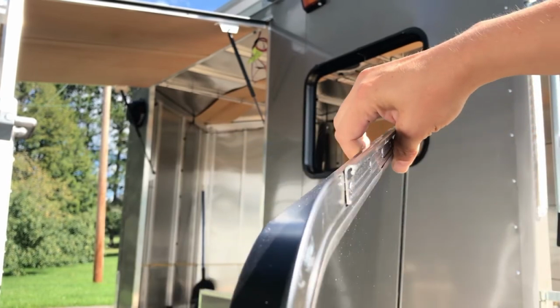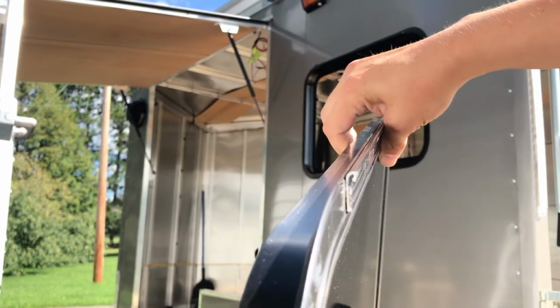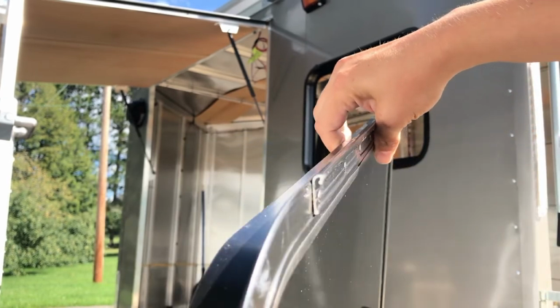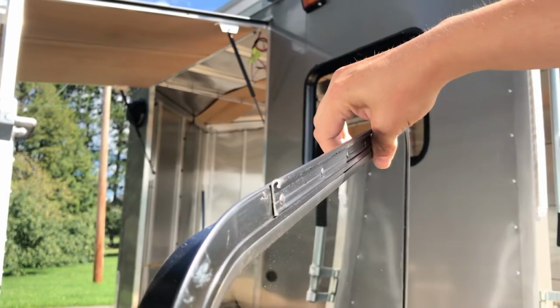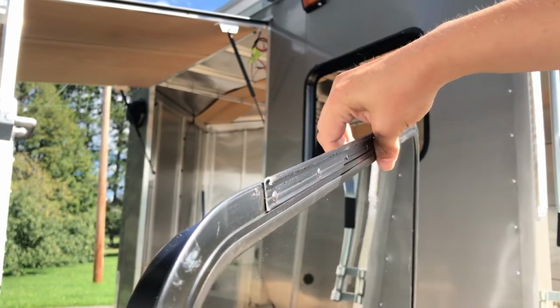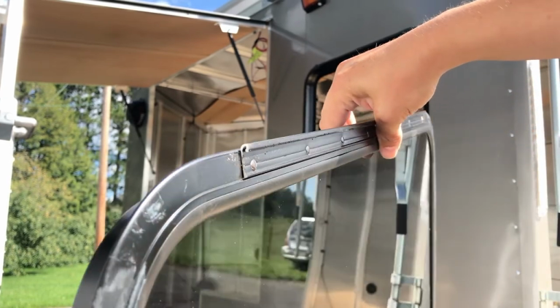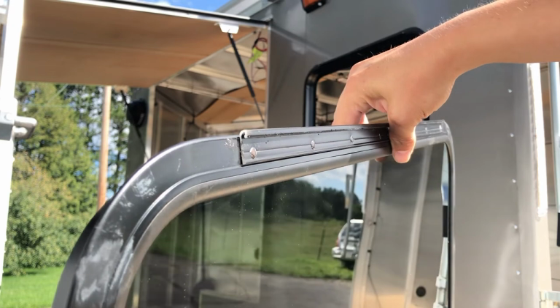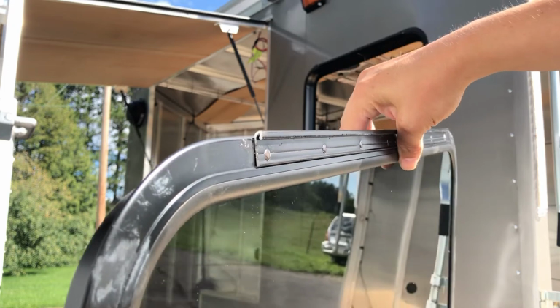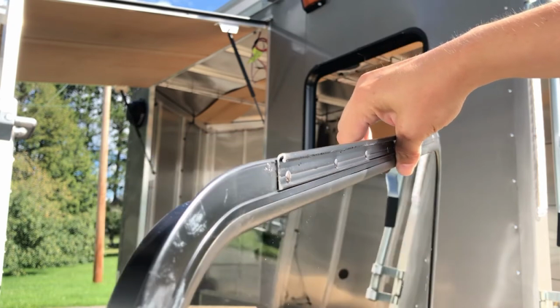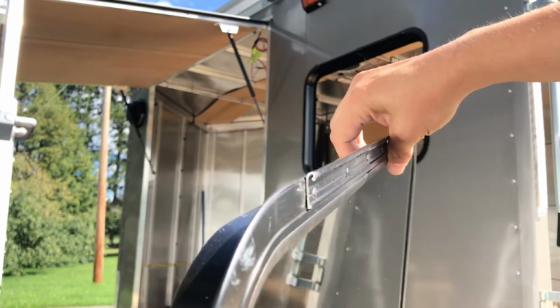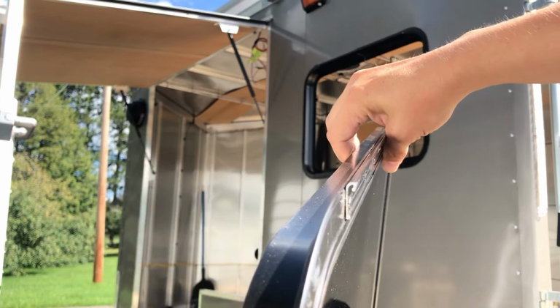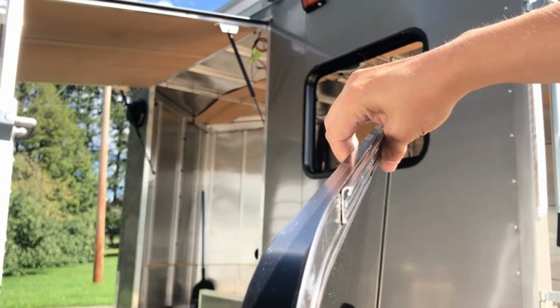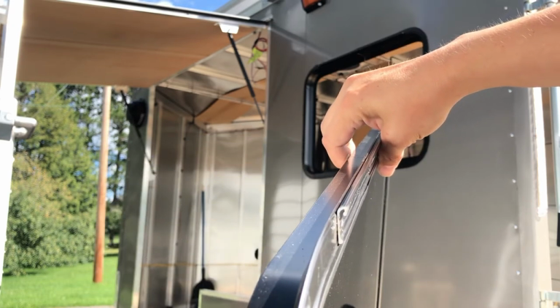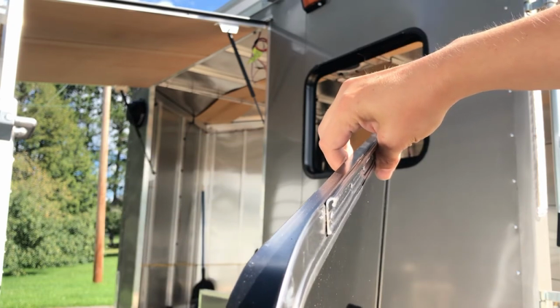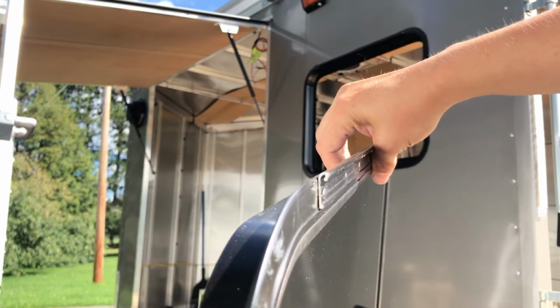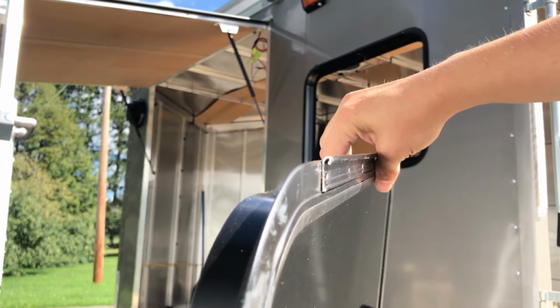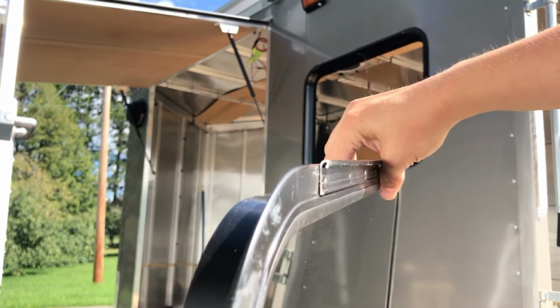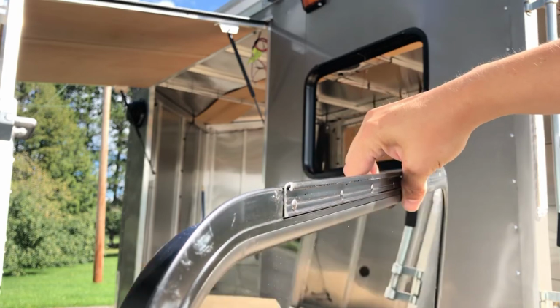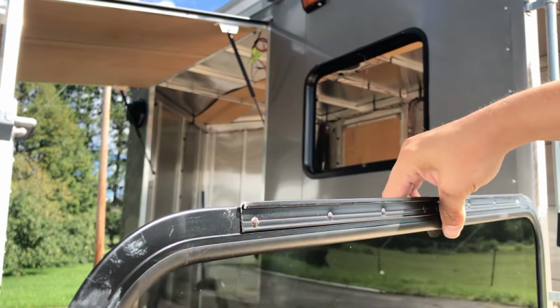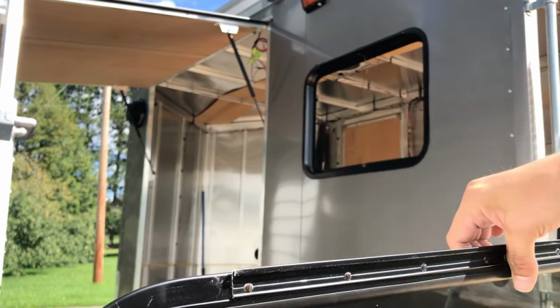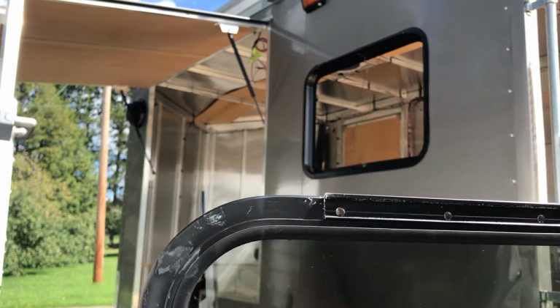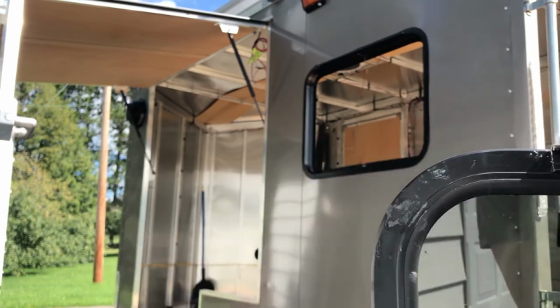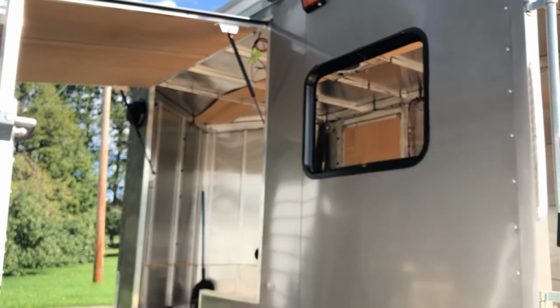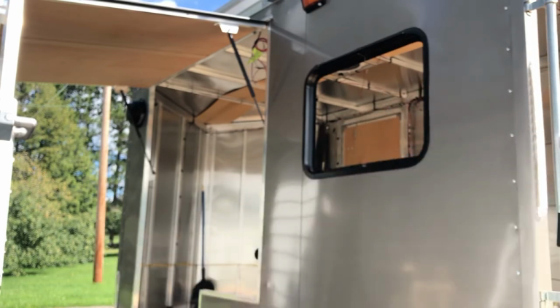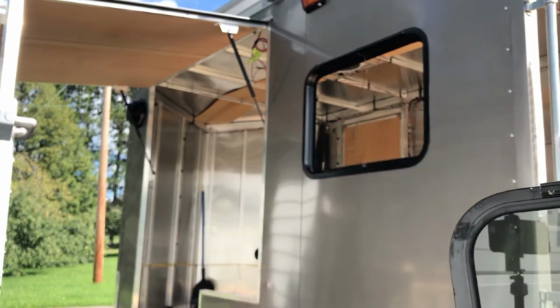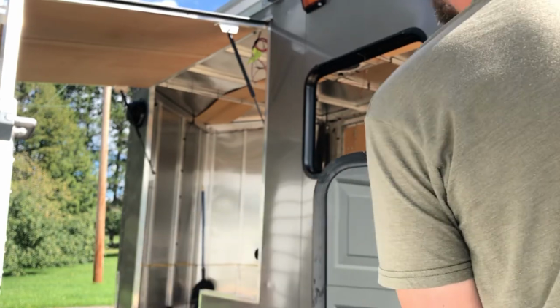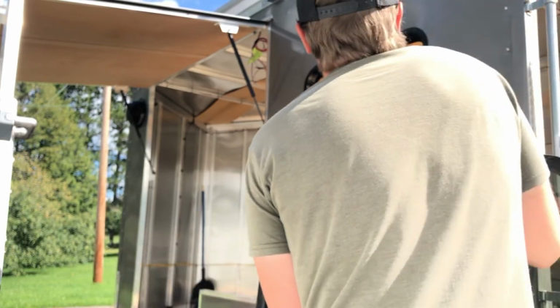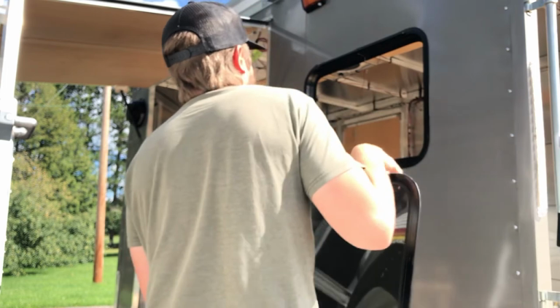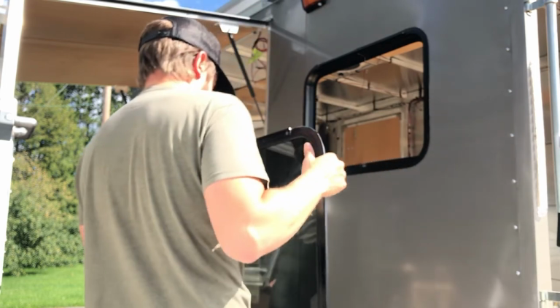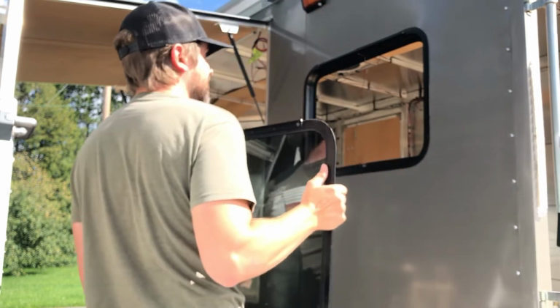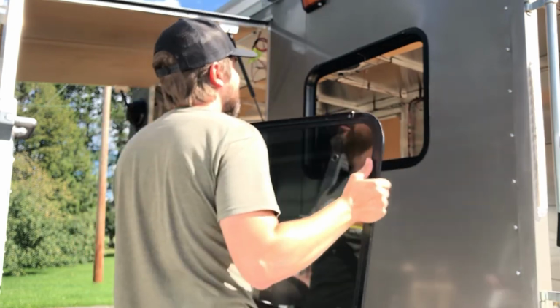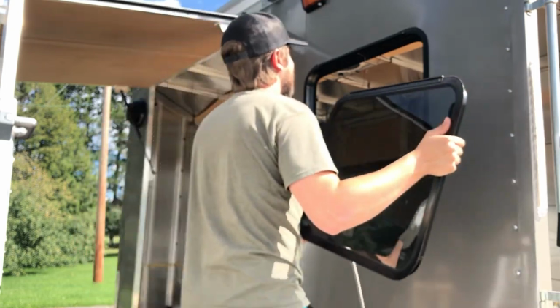Here you can see the design of the hinge, or one half of it anyway. It's basically an open C-shape — this is what makes it possible. I believe if you were to lift the window high enough, that would pry open without much effort and detach from the other side of the hinge.